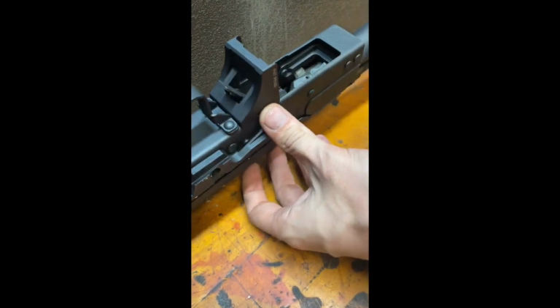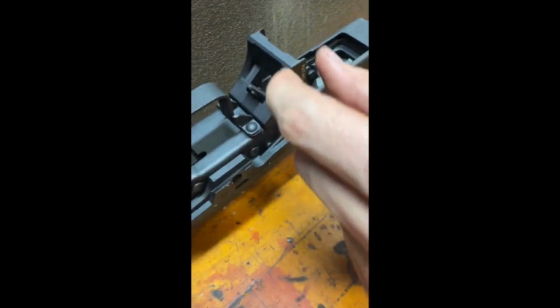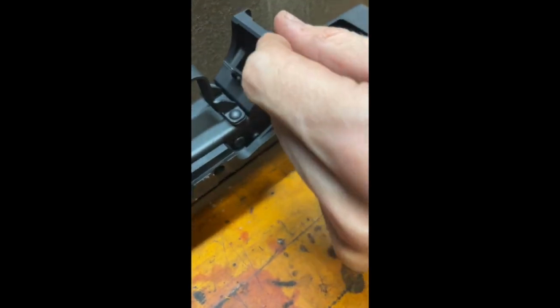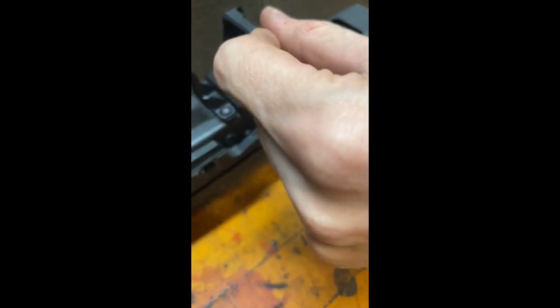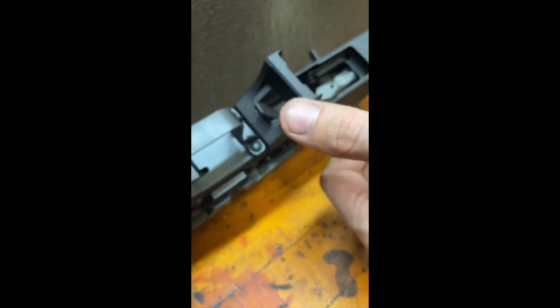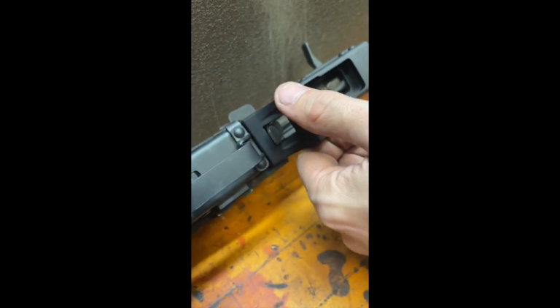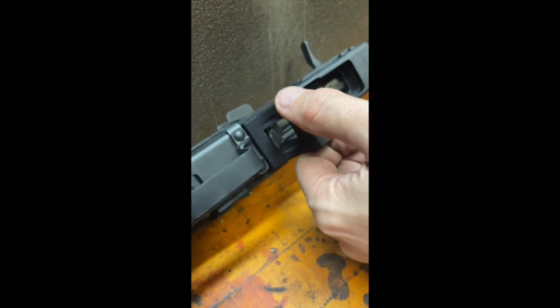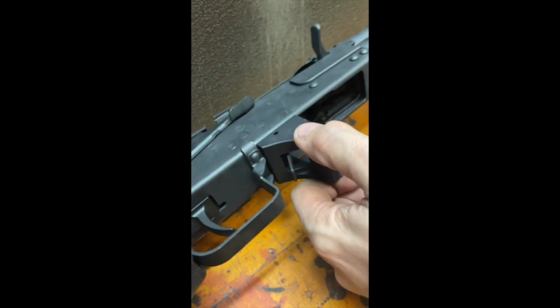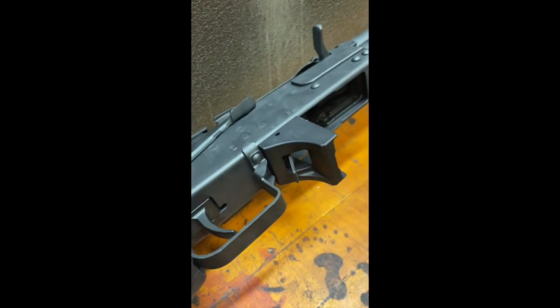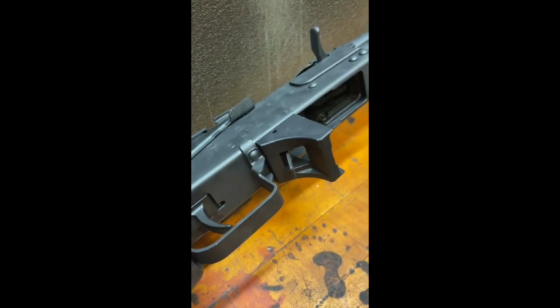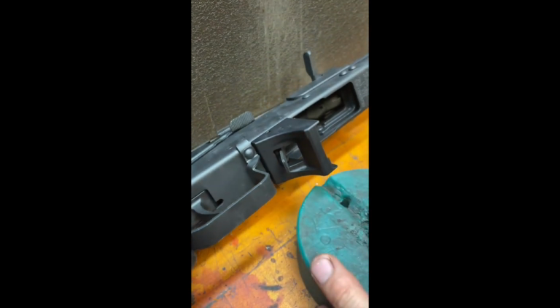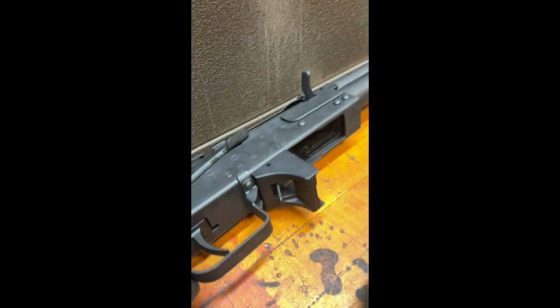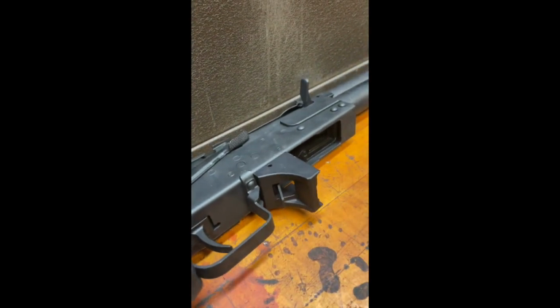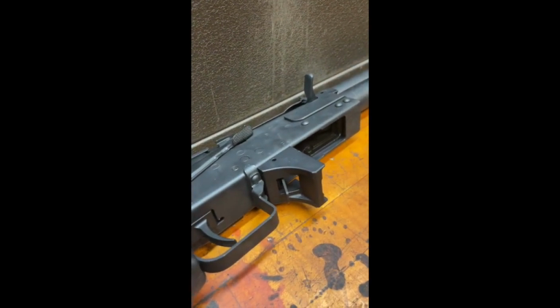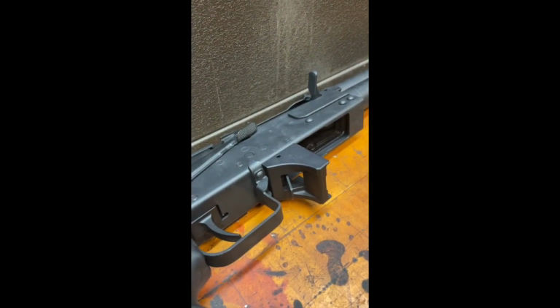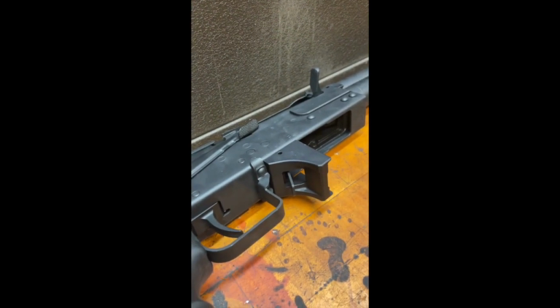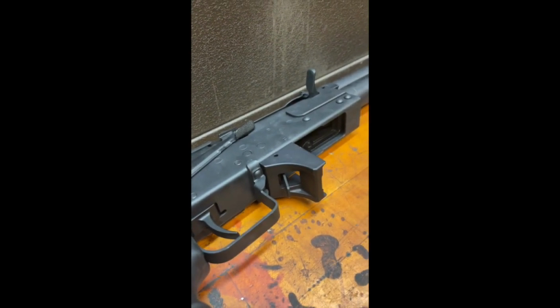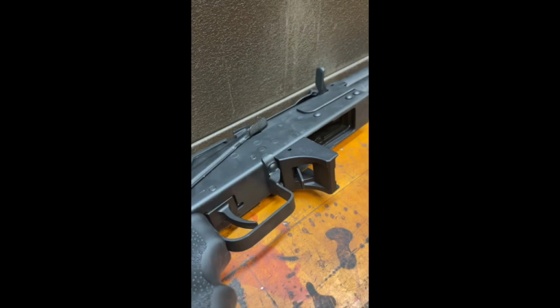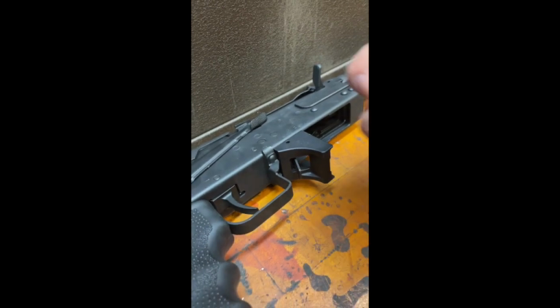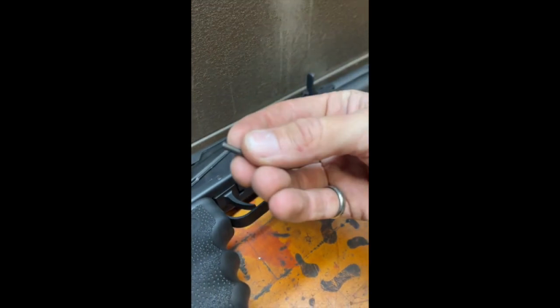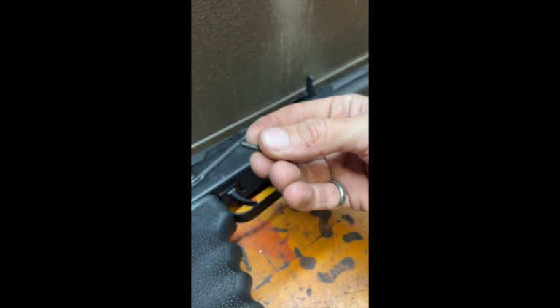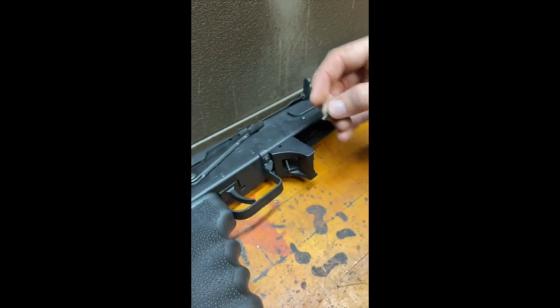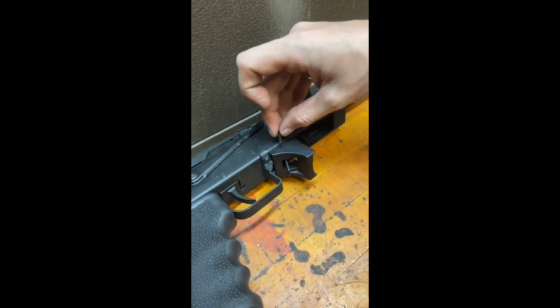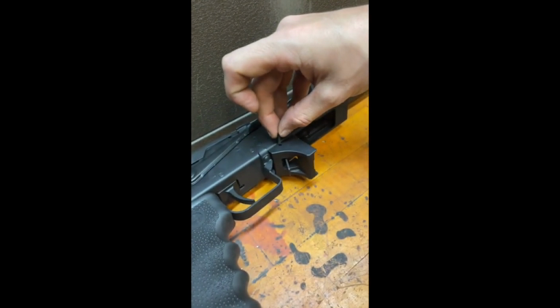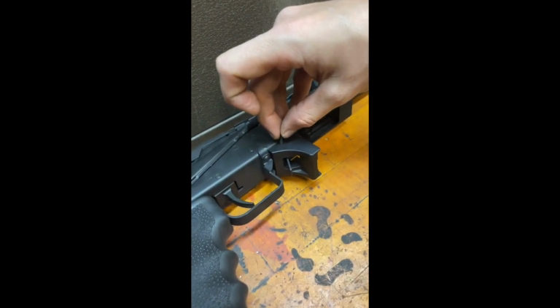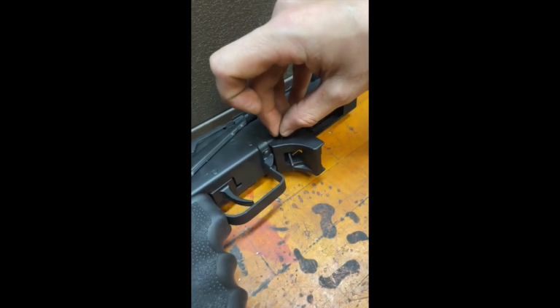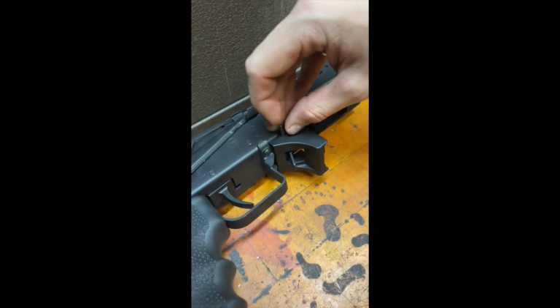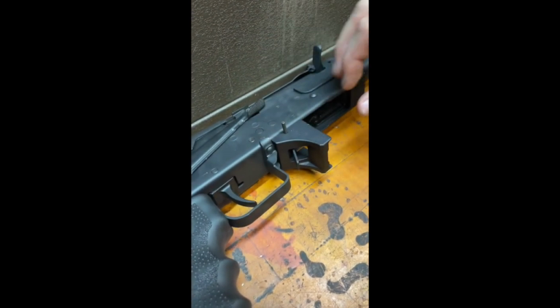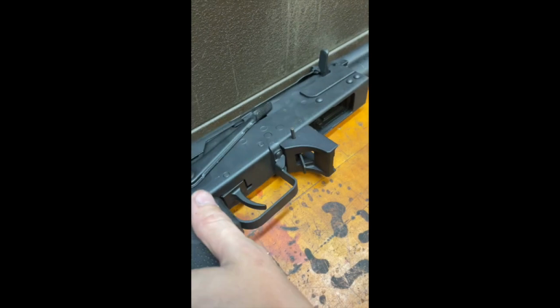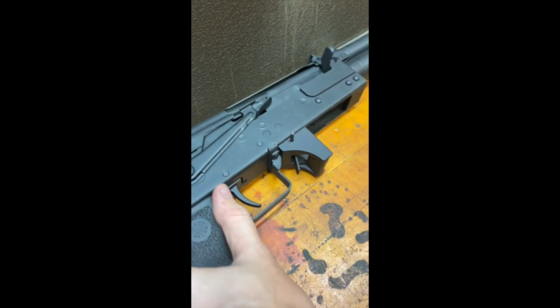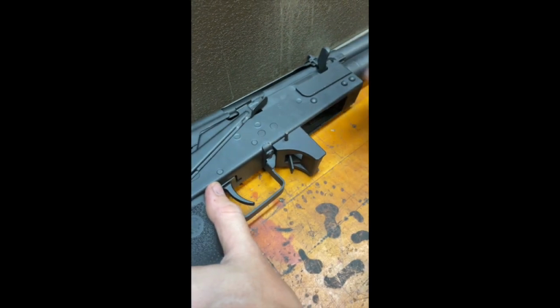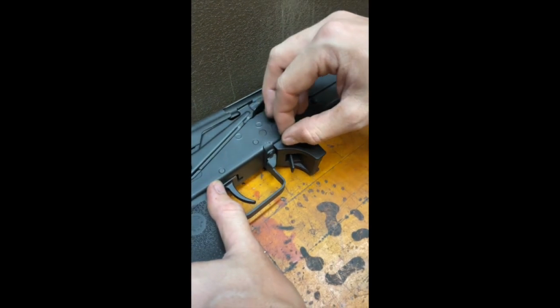Now, with sufficient engagement on the other side, the mag block is ready for the second pin. We'll take our second pin, align it into the hole, and begin to drive it.